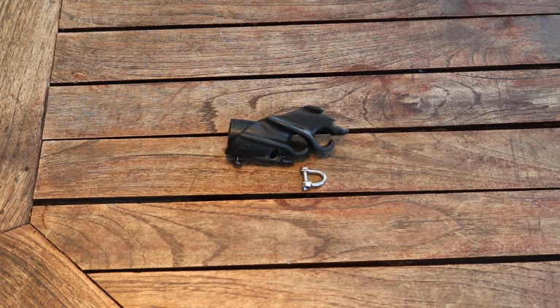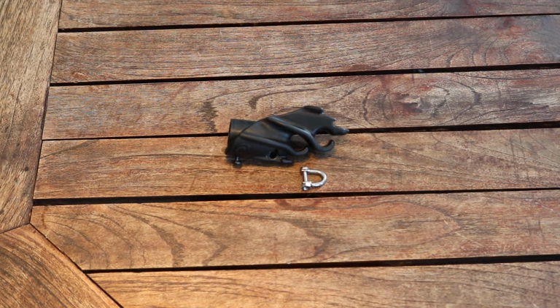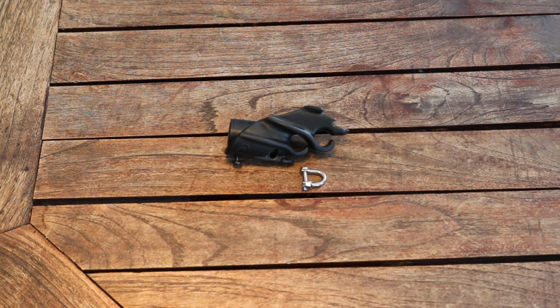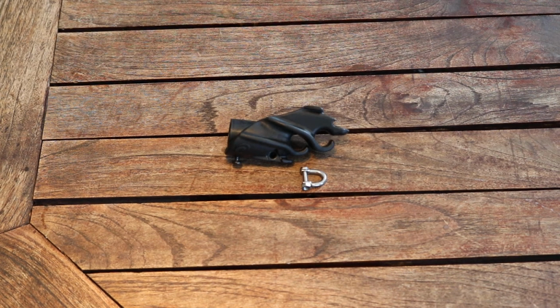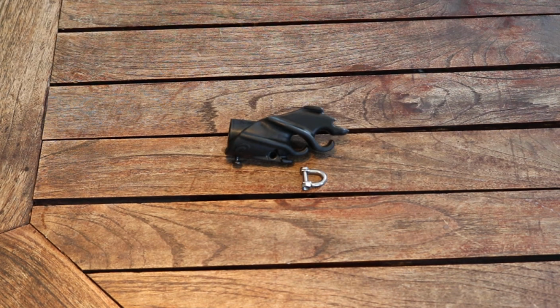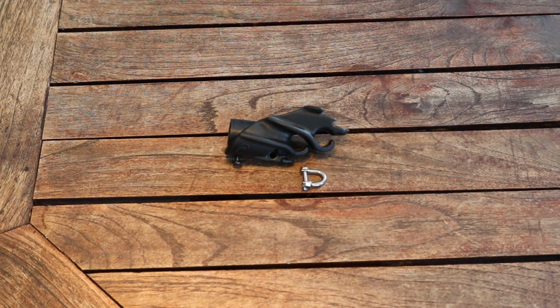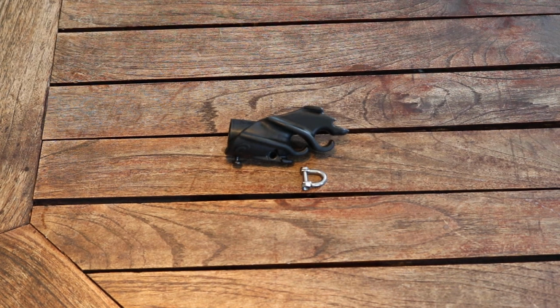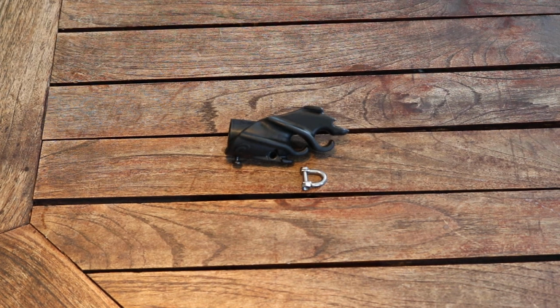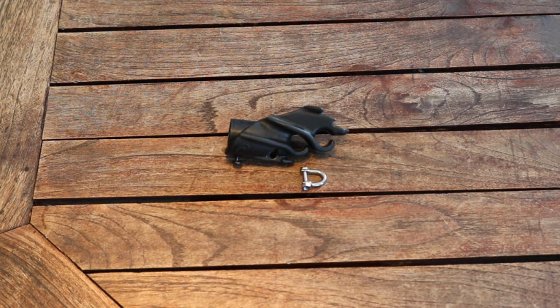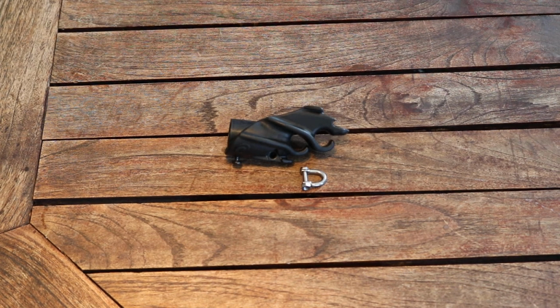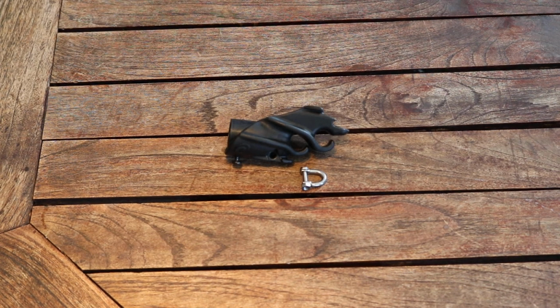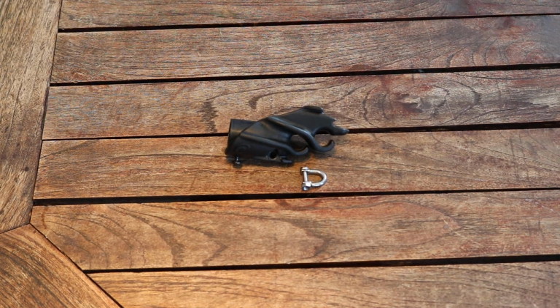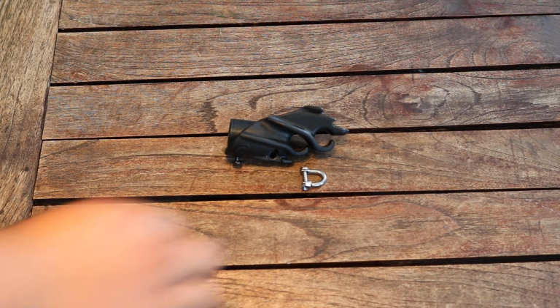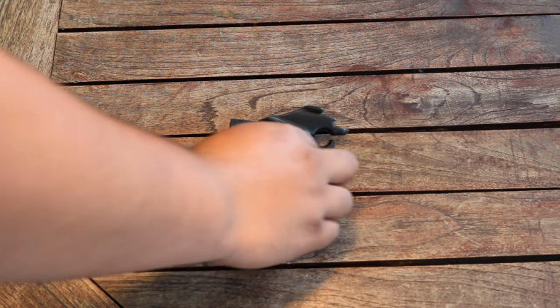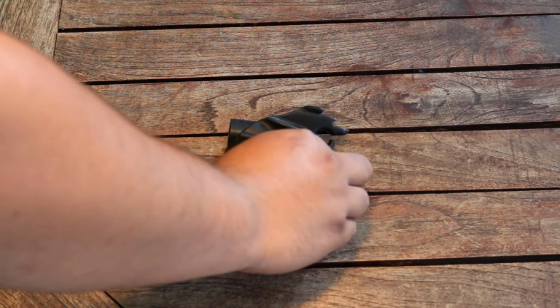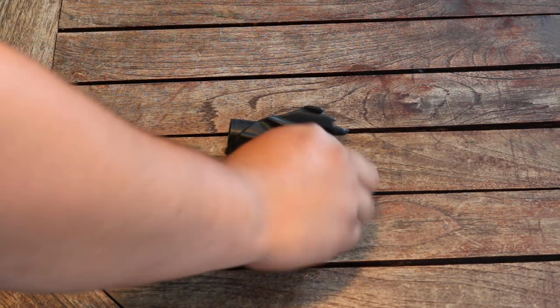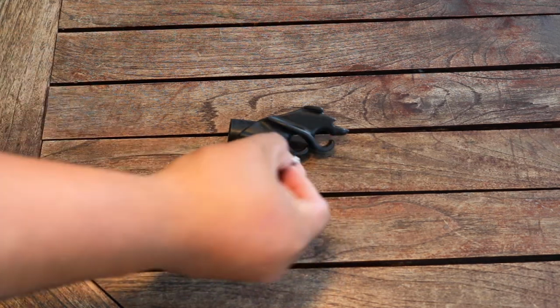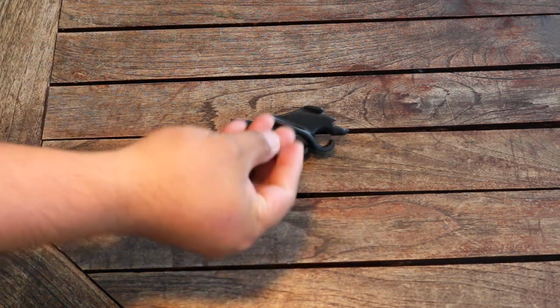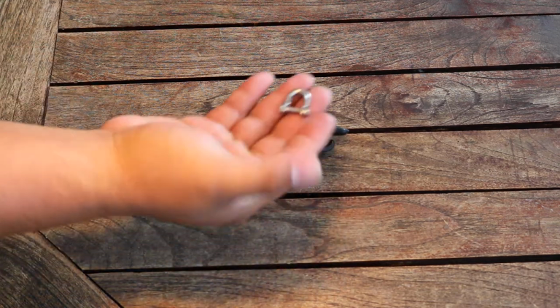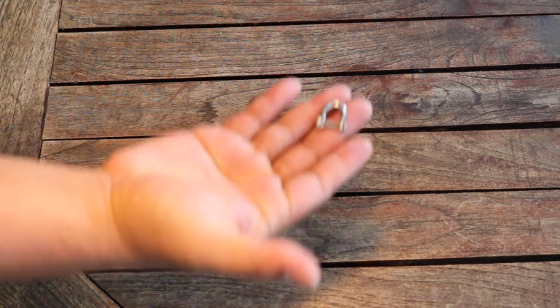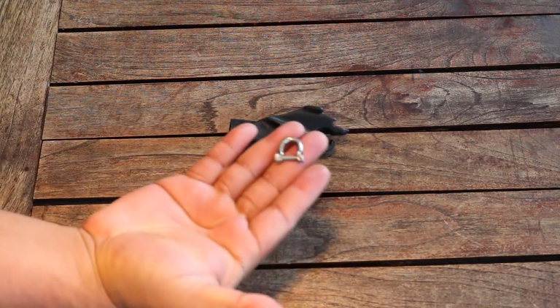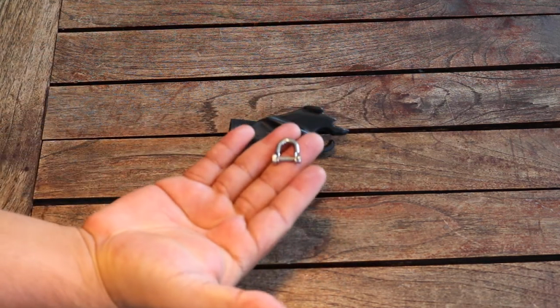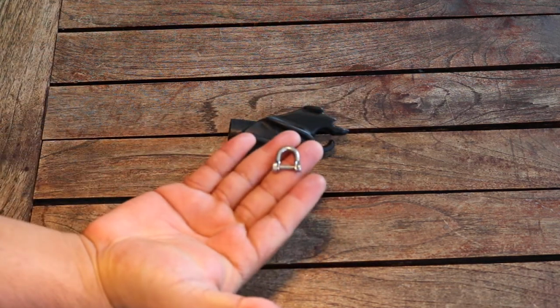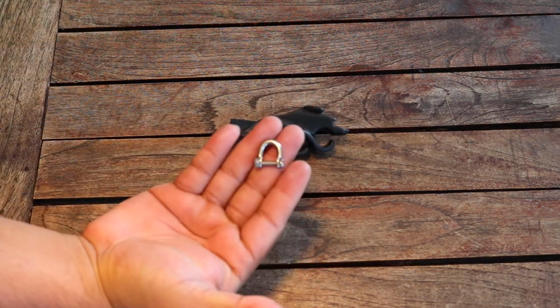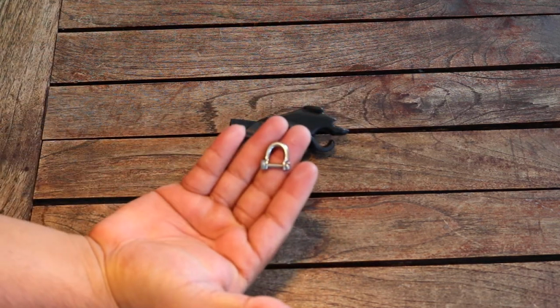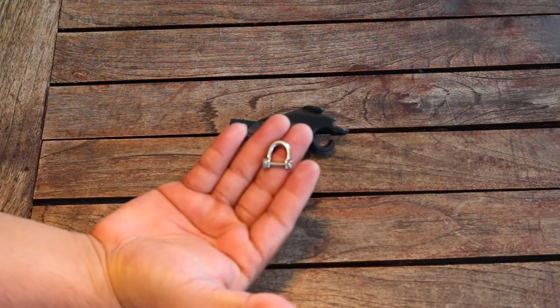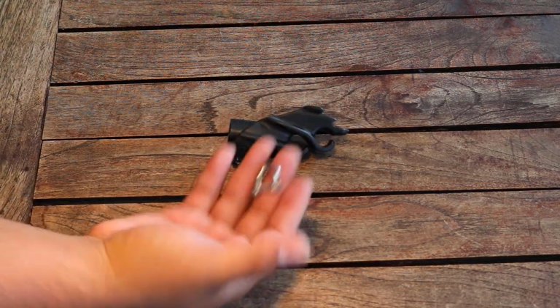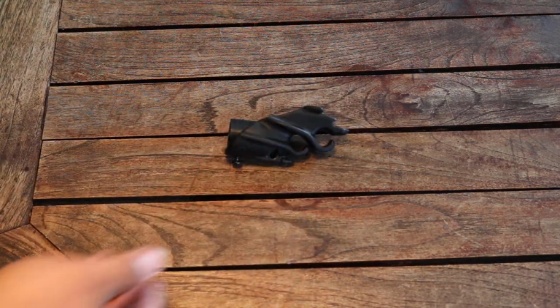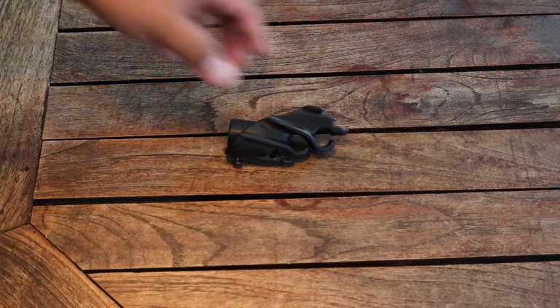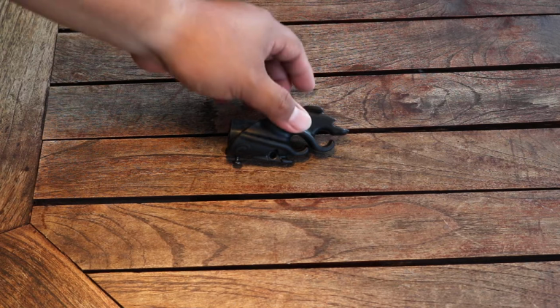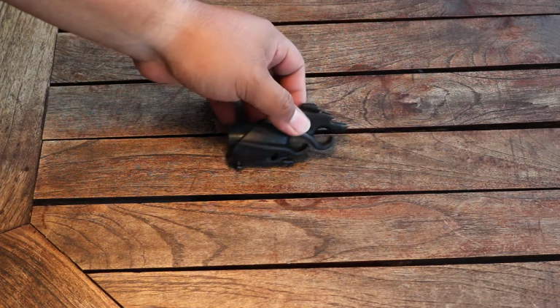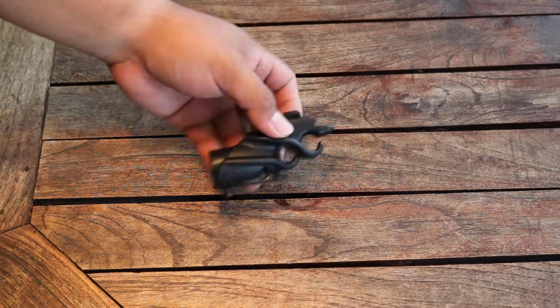Hi guys, I'm Richard from Uncle Smith and today I'll be showing you how to install your muzzle height onto your Rob Allen muzzle.